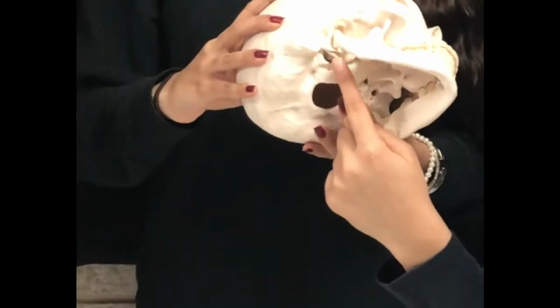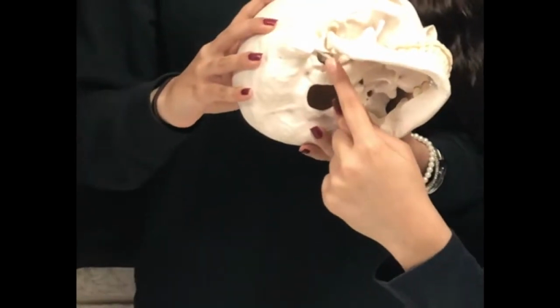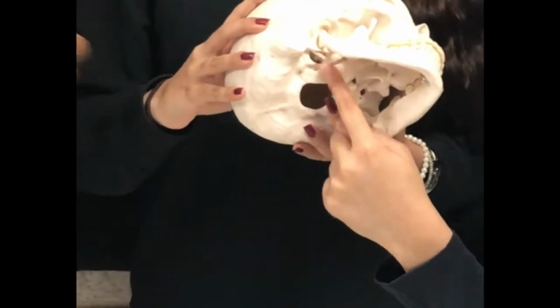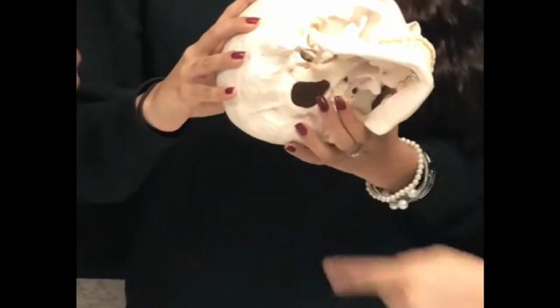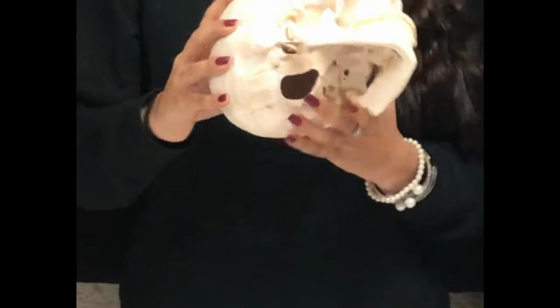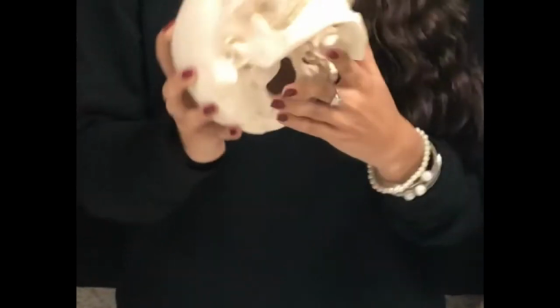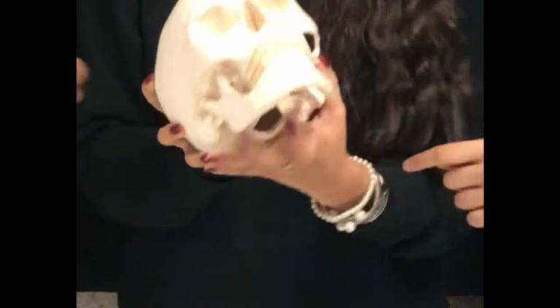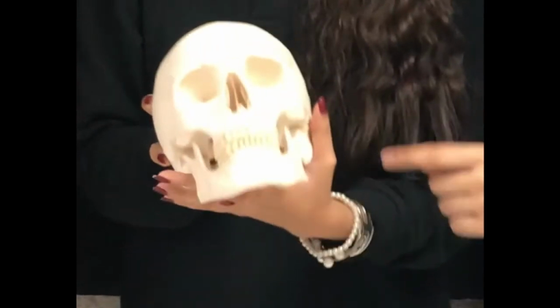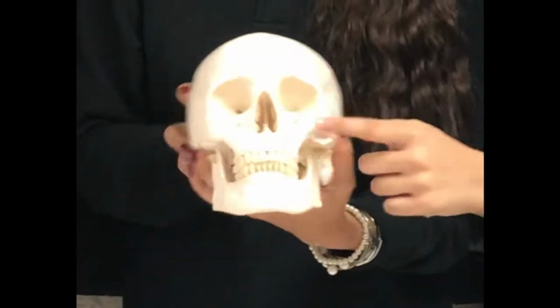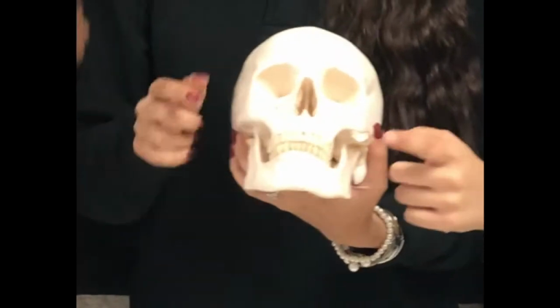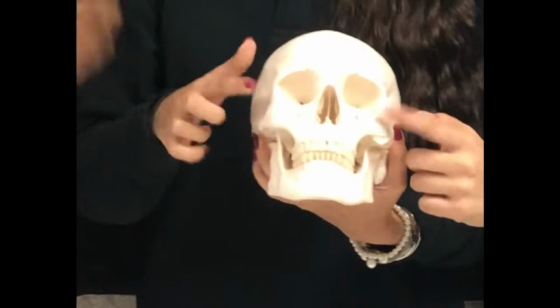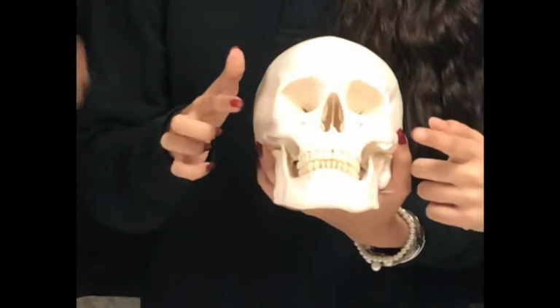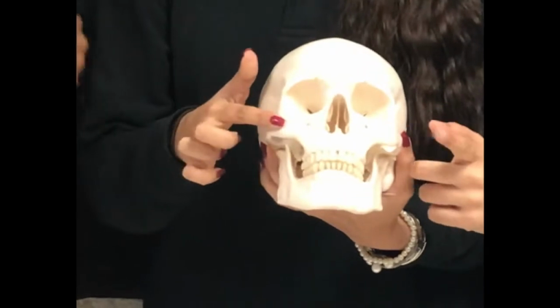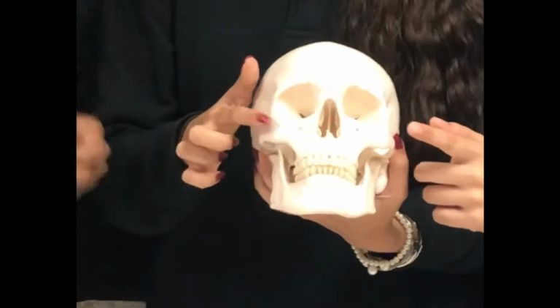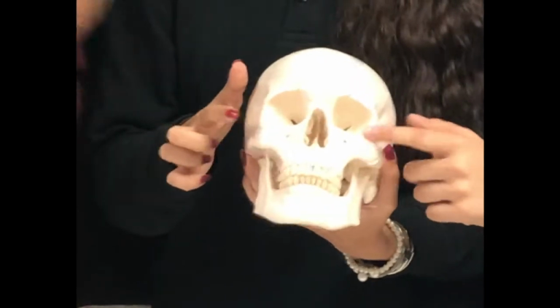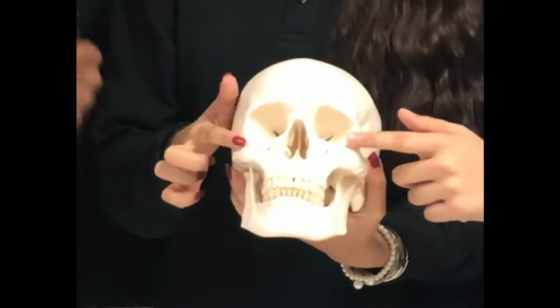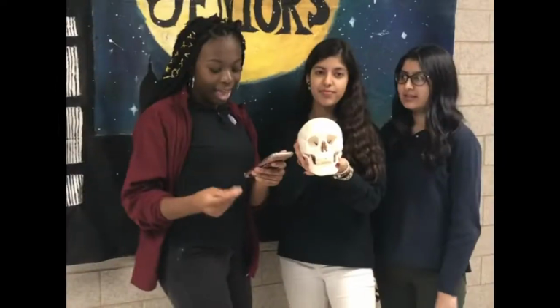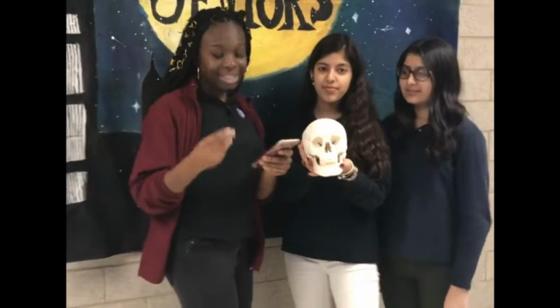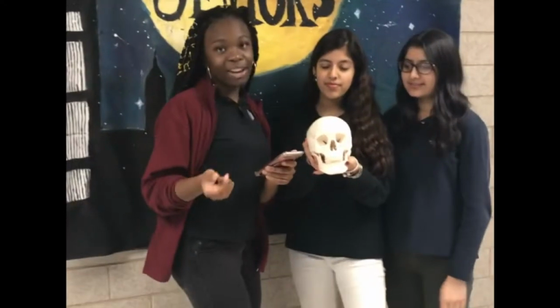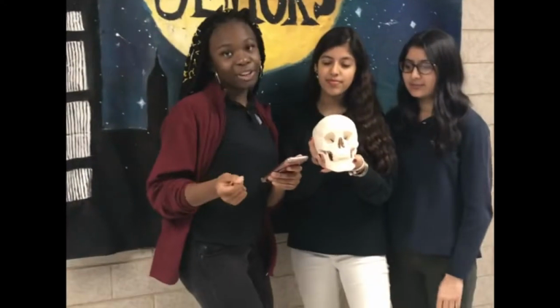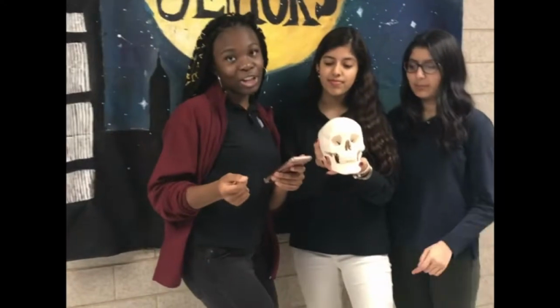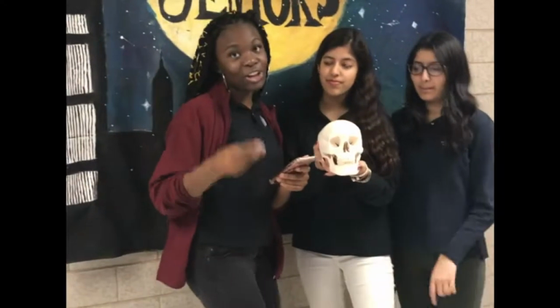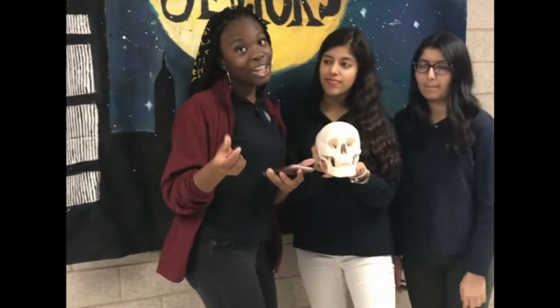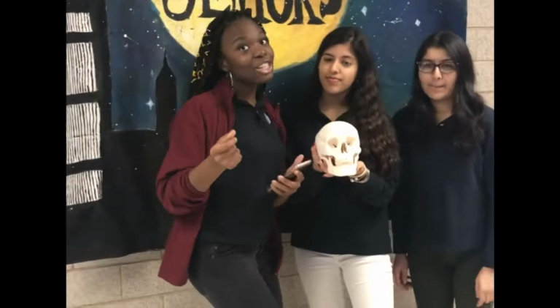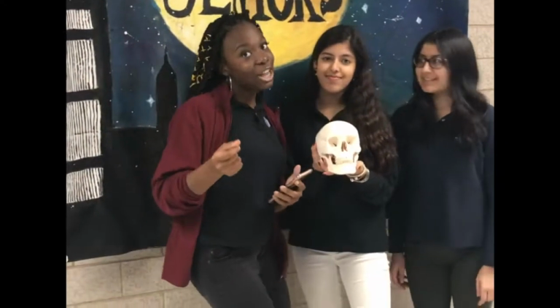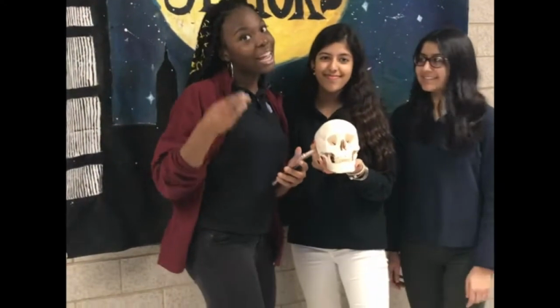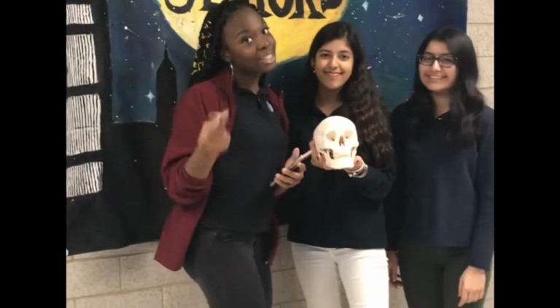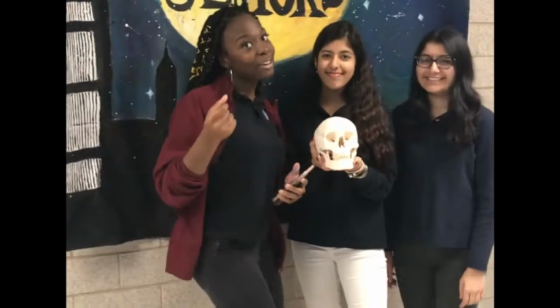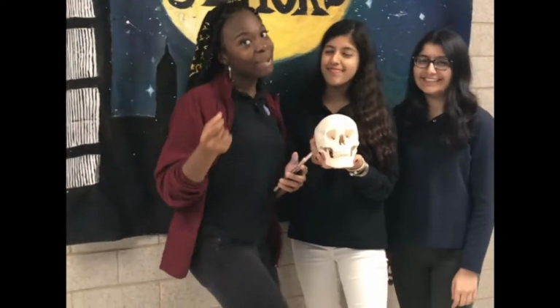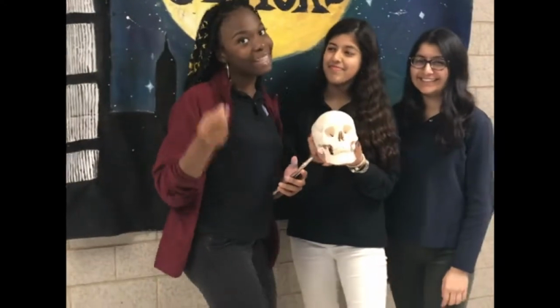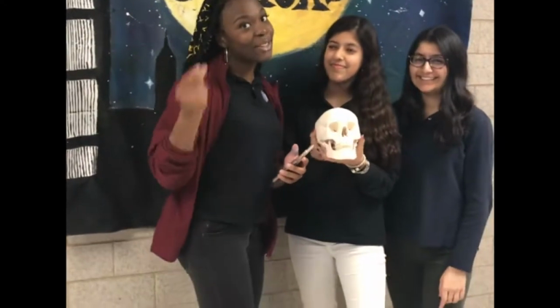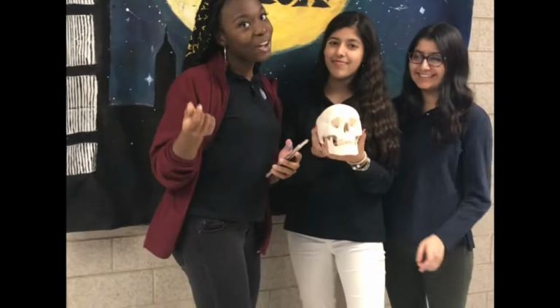And last but not least, it's the Zayimar bone. All you need to know is it makes up your cheekbone. Now that's the end of our song — sorry not sorry for making it too long.